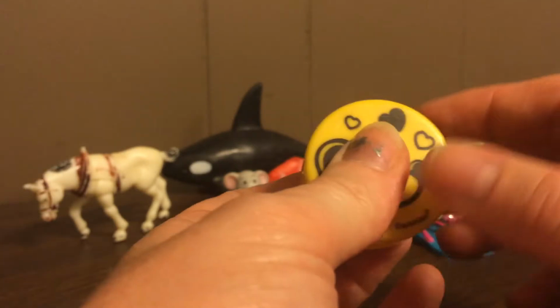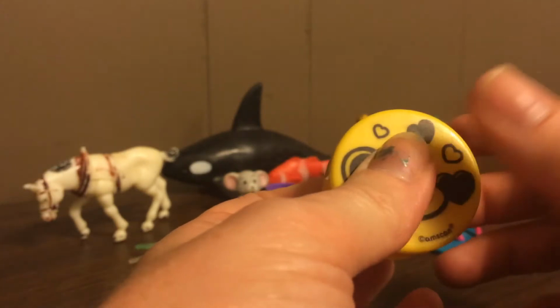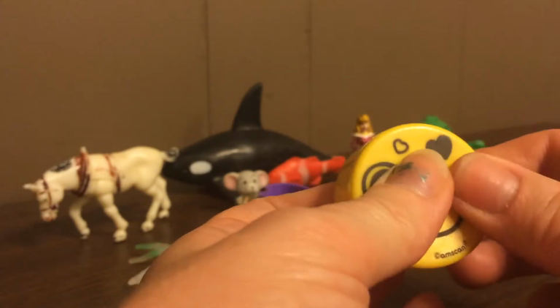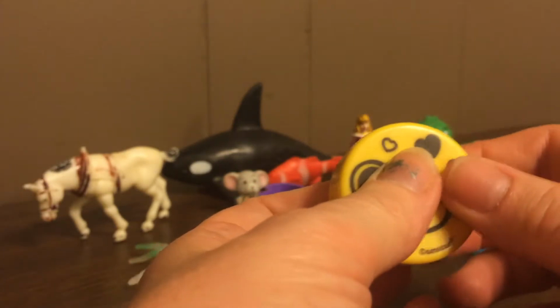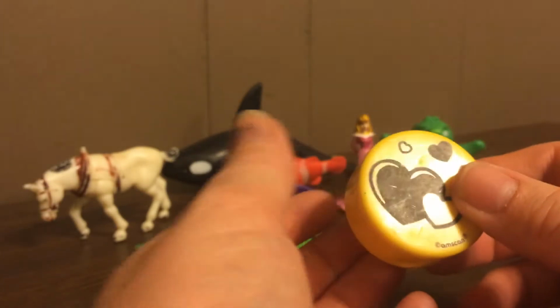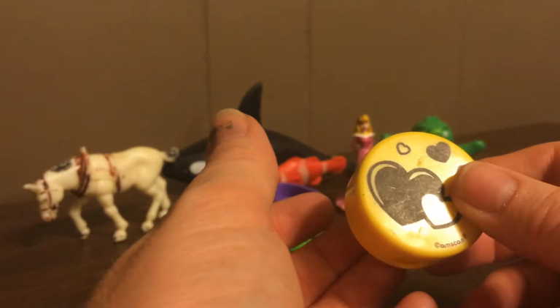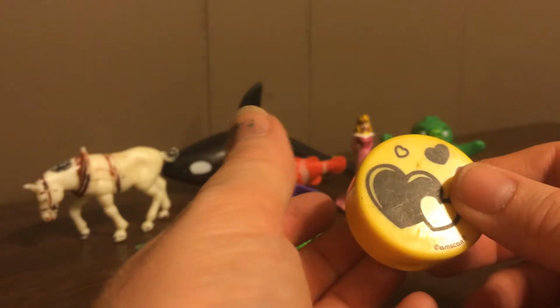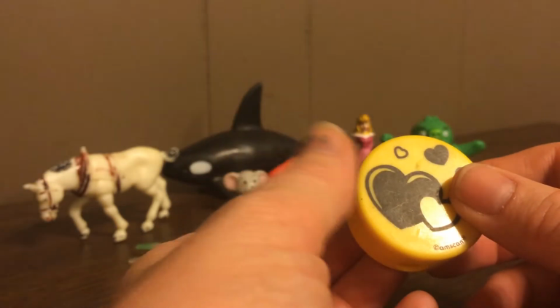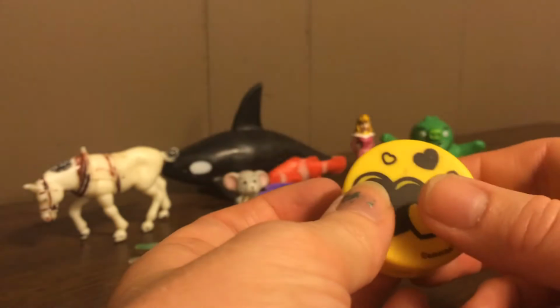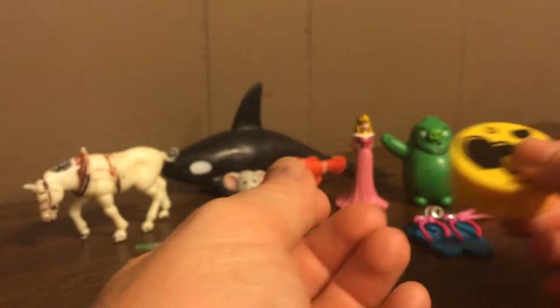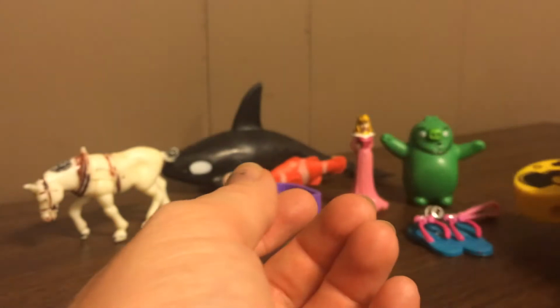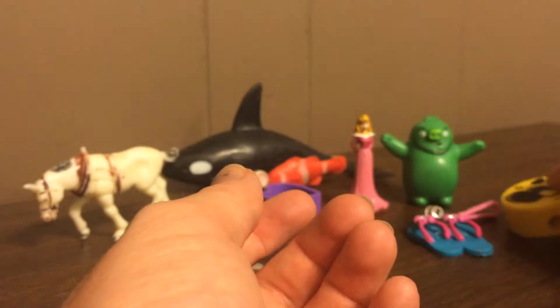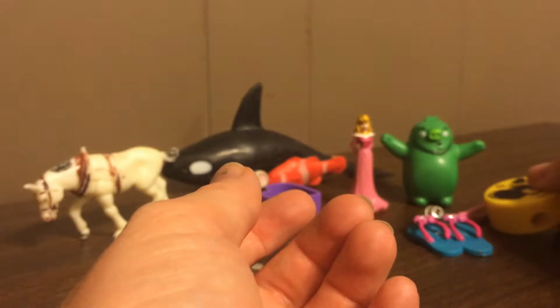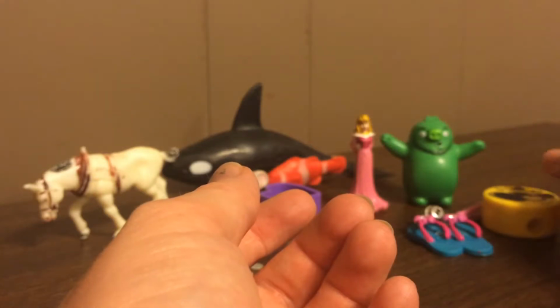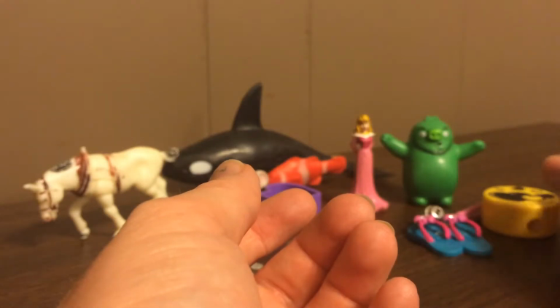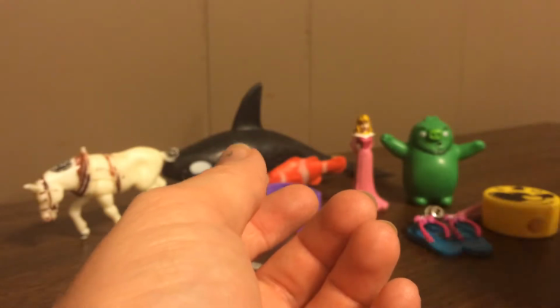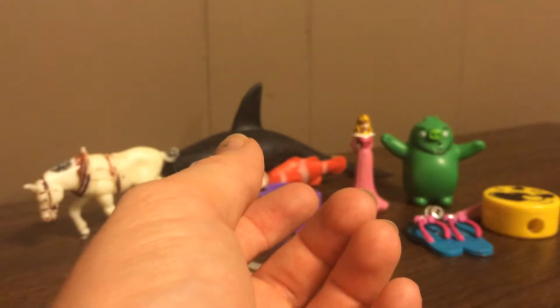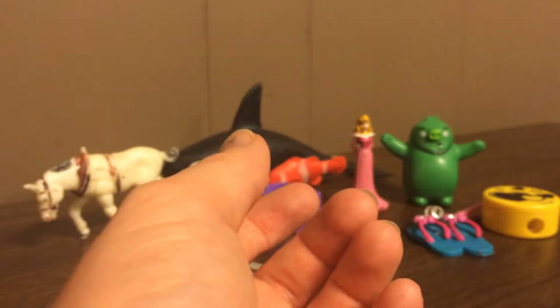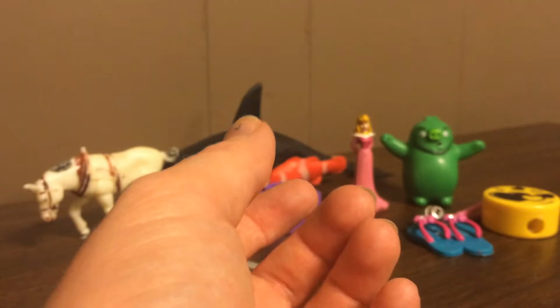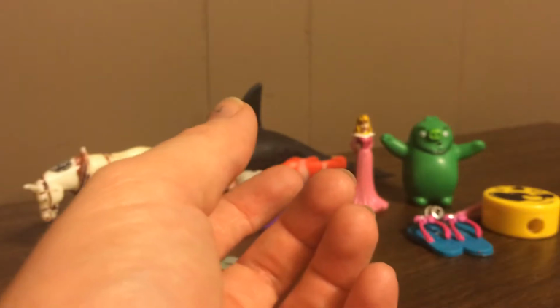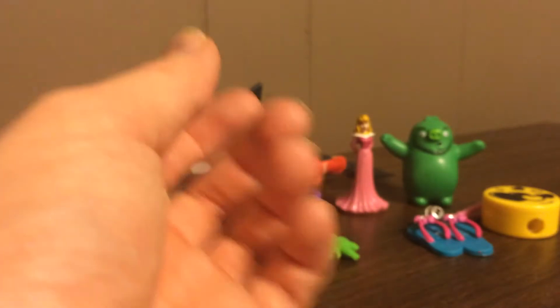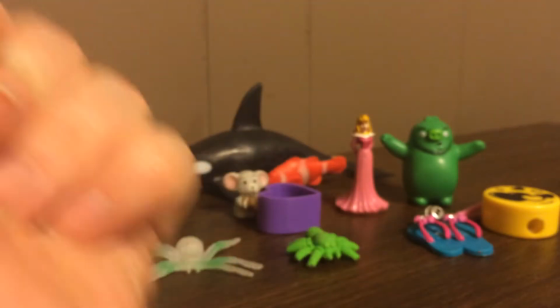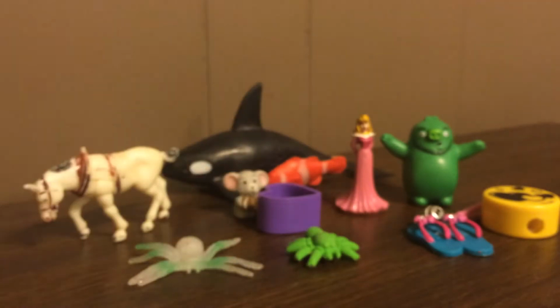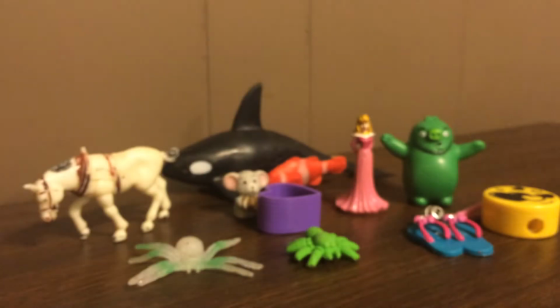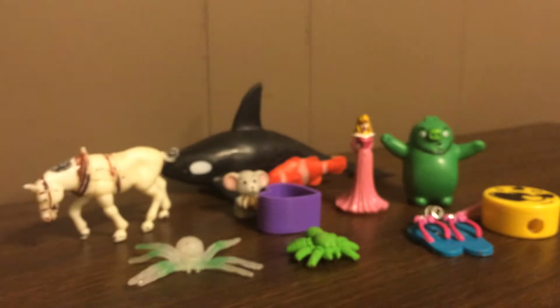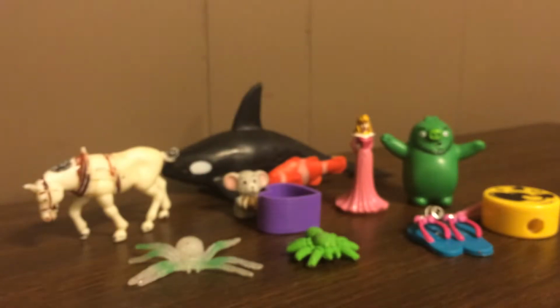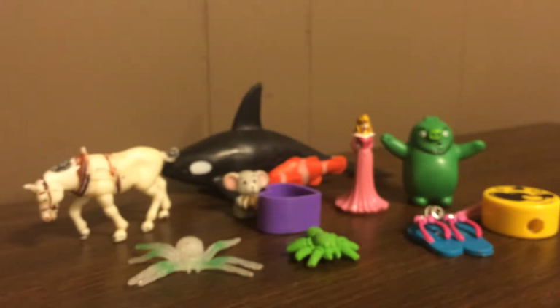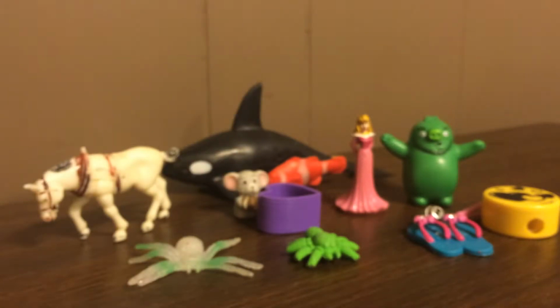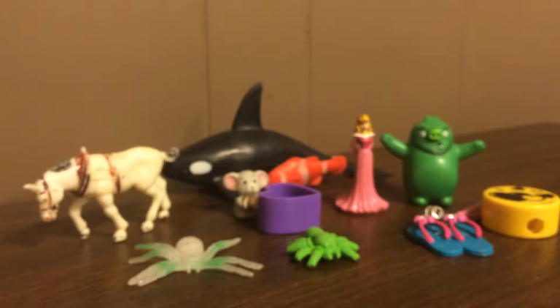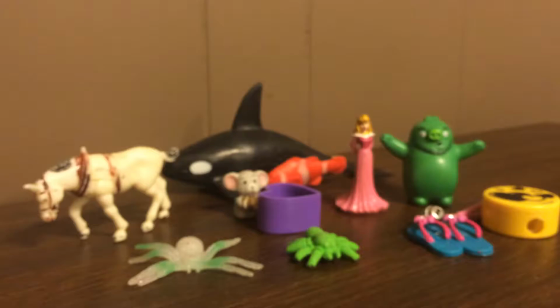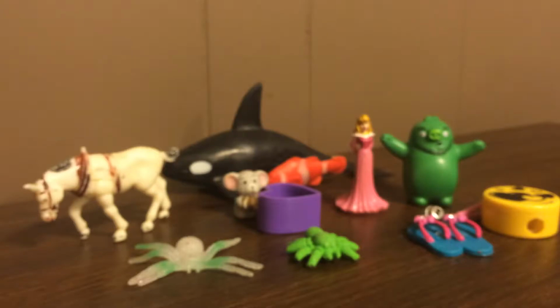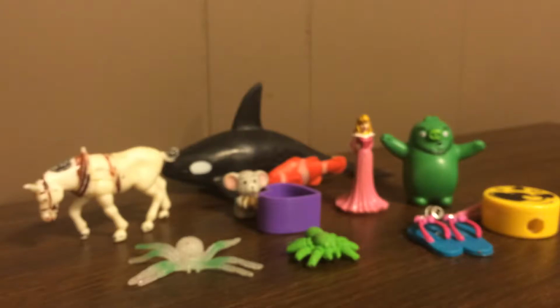I'll probably replace these and keep the one that I bought, because I do a lot of drawing with my wood burning stuff.